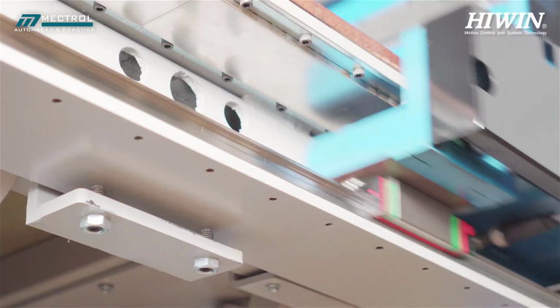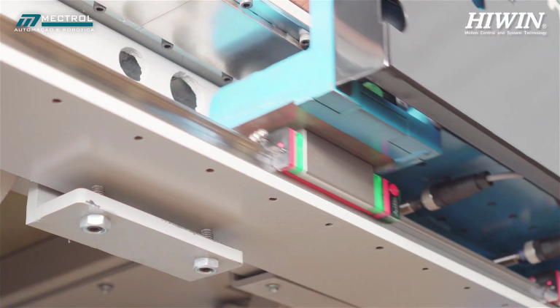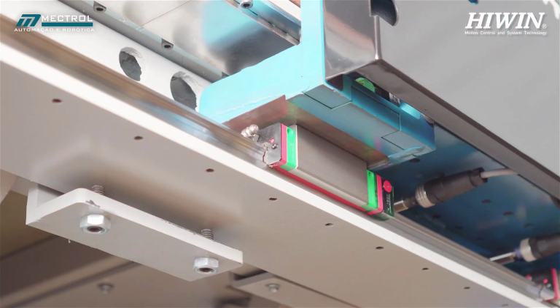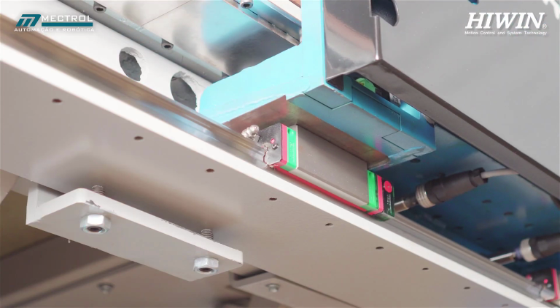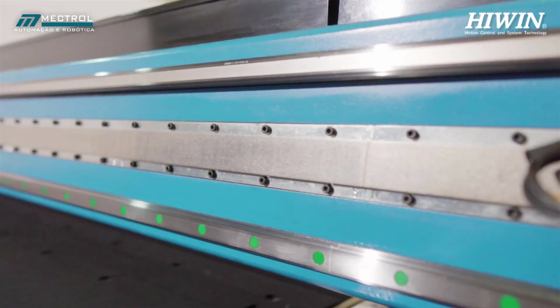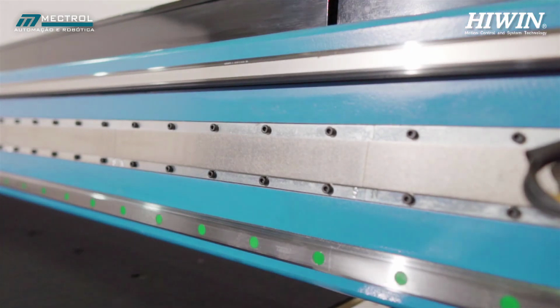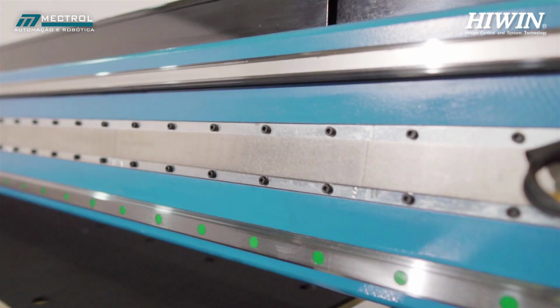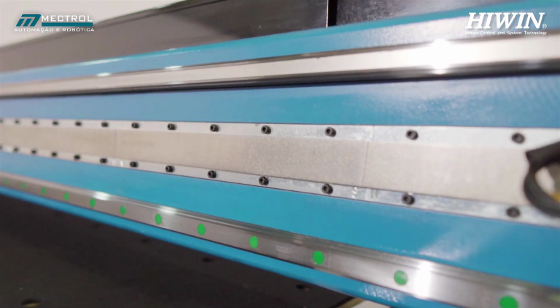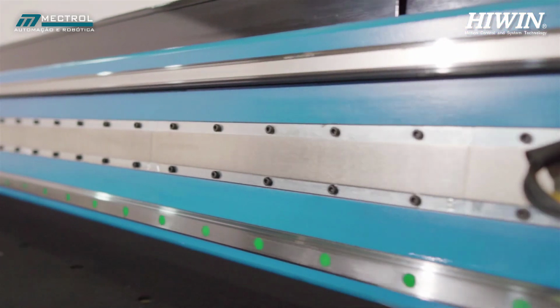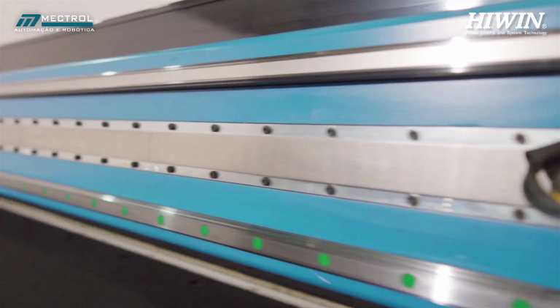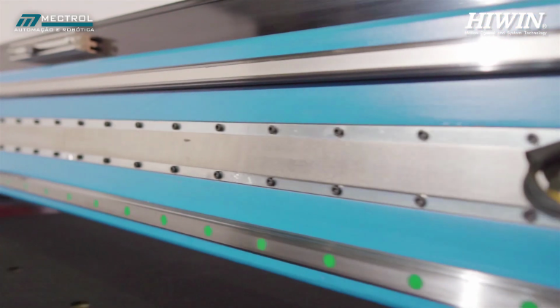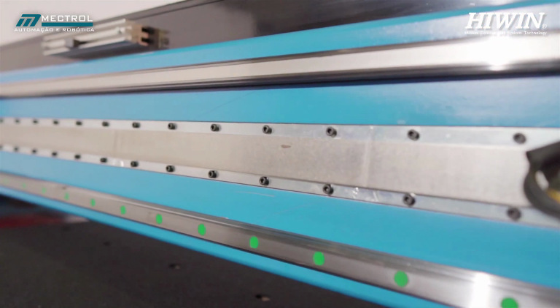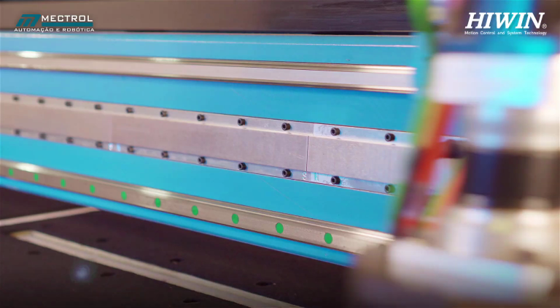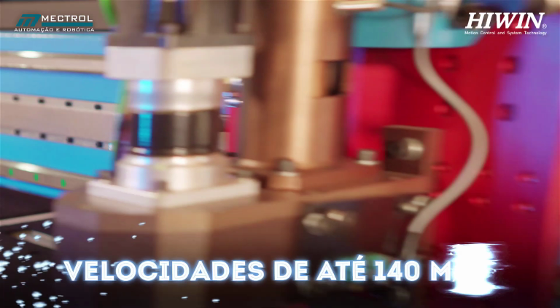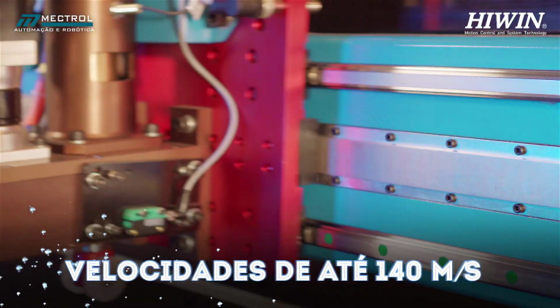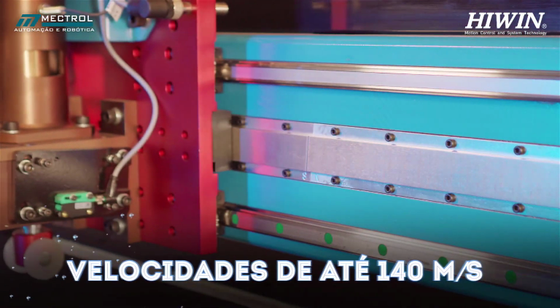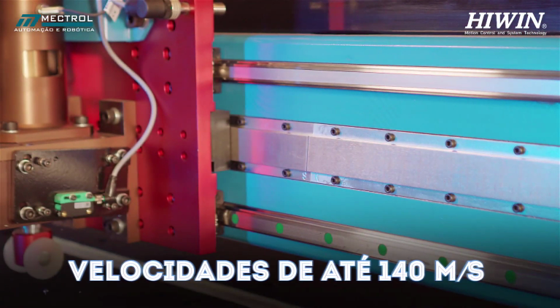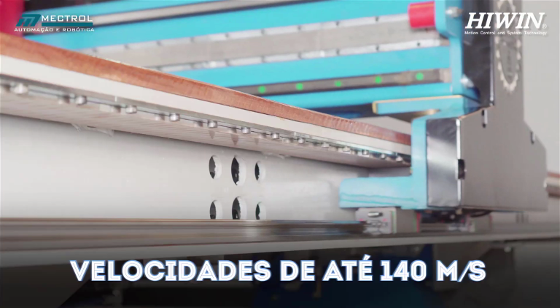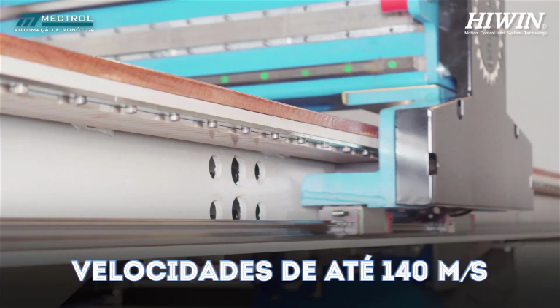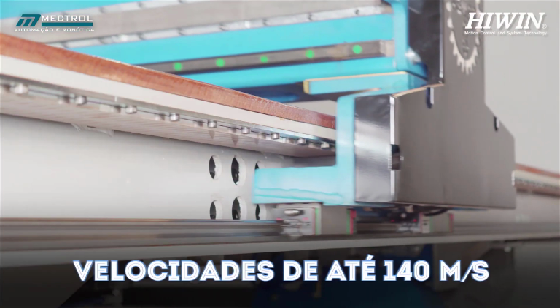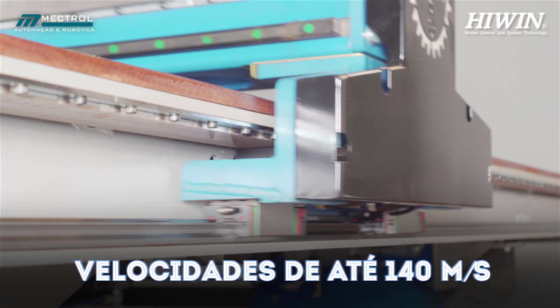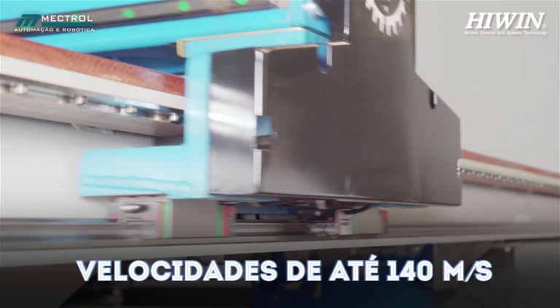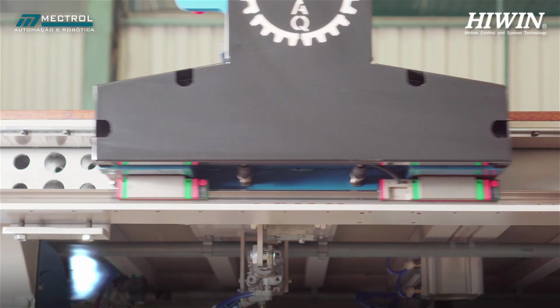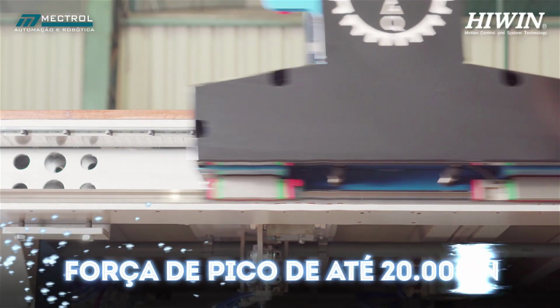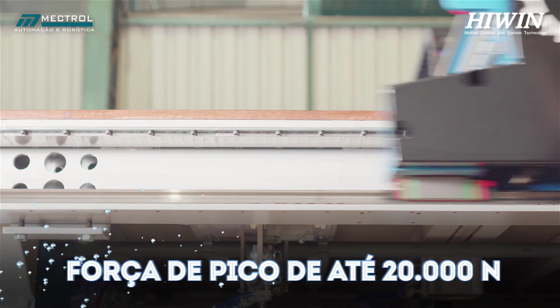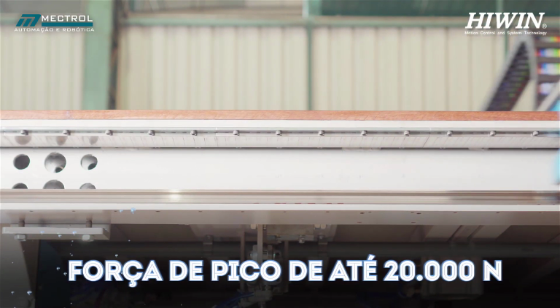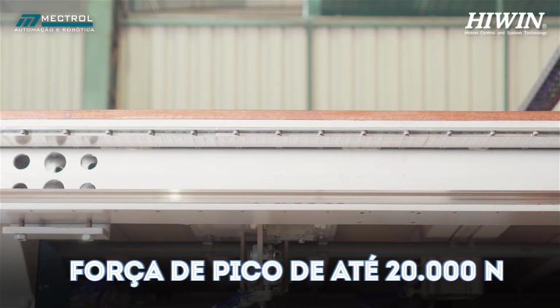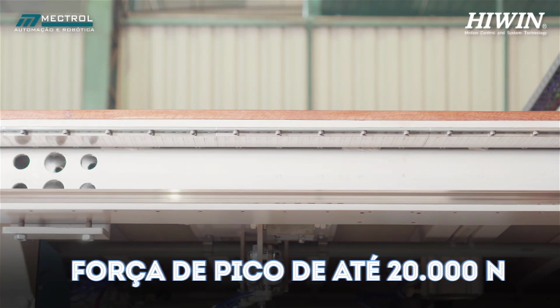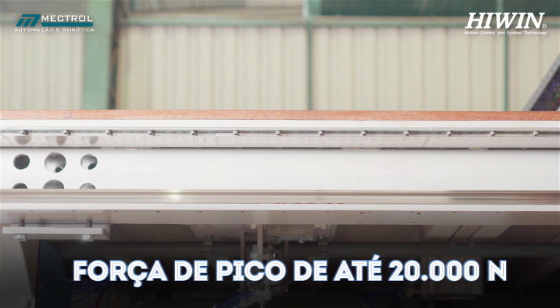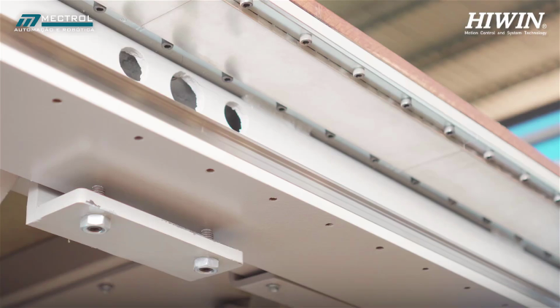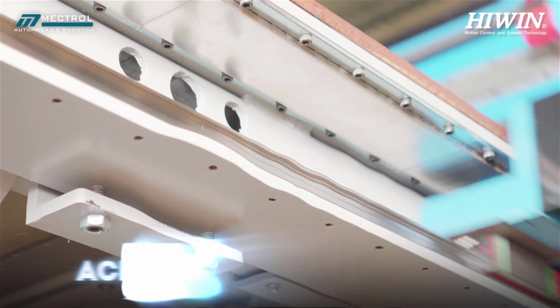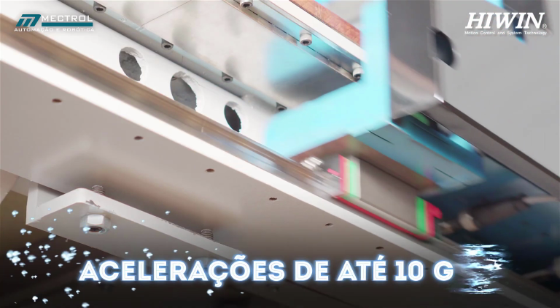With linear motors, it is possible to reach speeds of up to 140 meters per second, peak force of up to 20,000 newtons, and accelerations of up to 10 g.